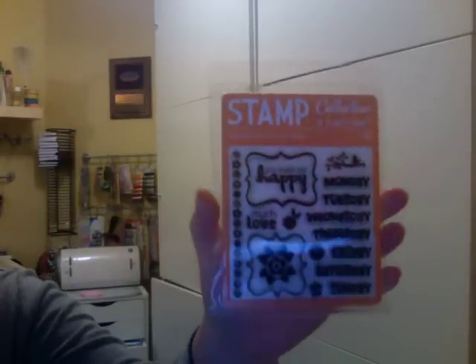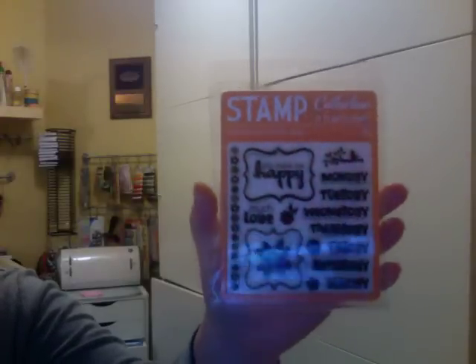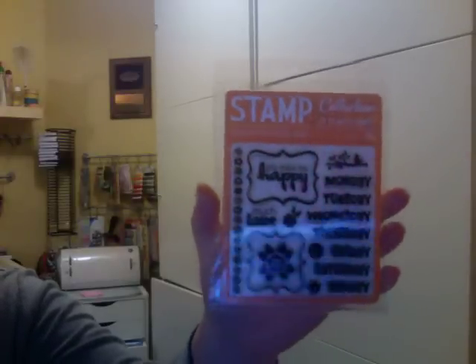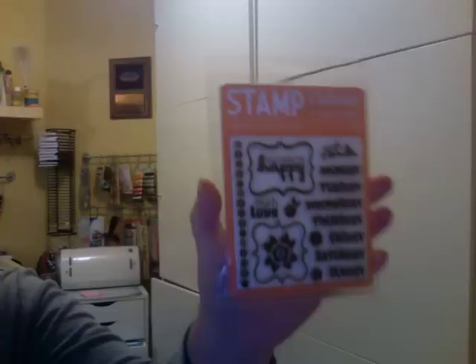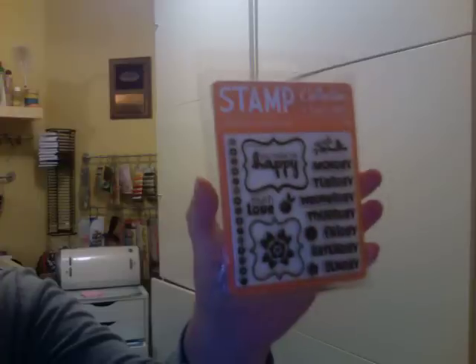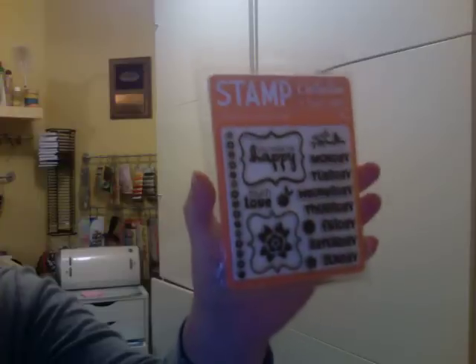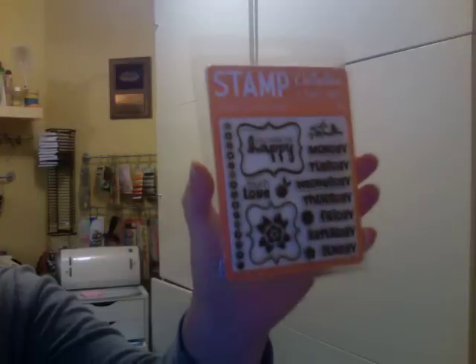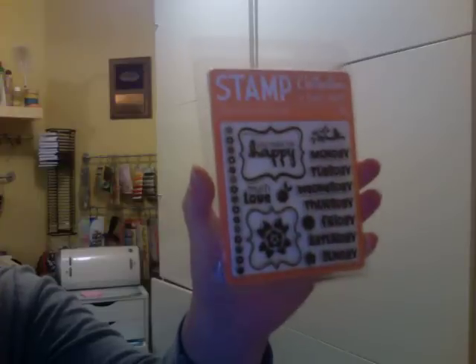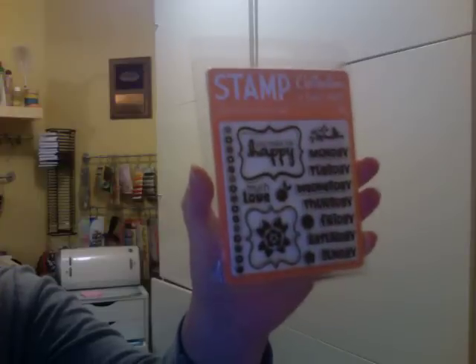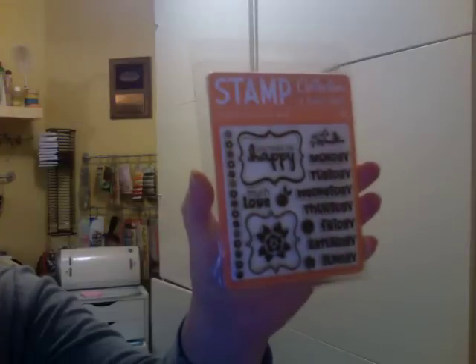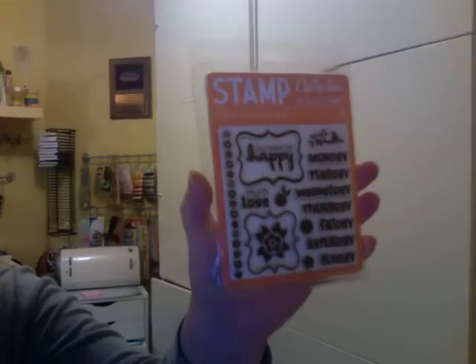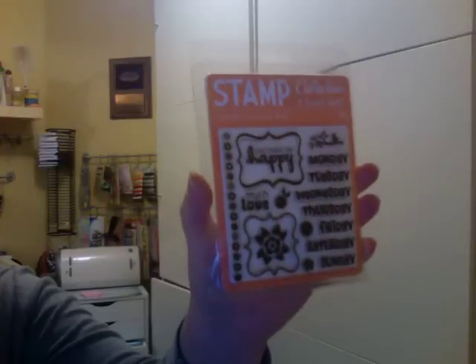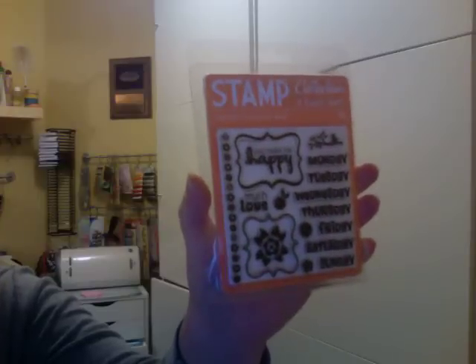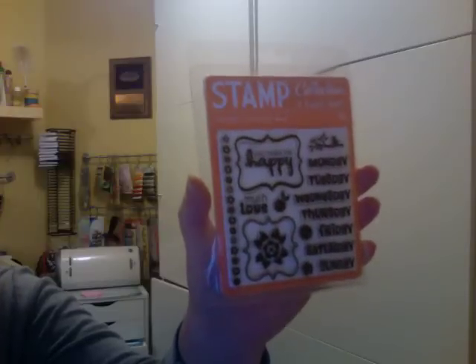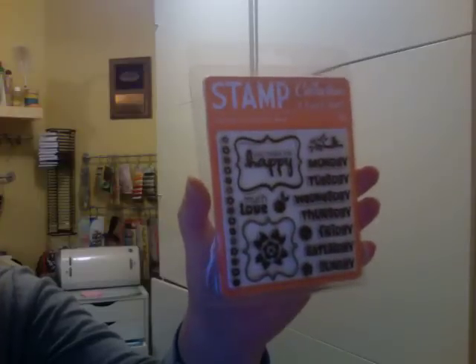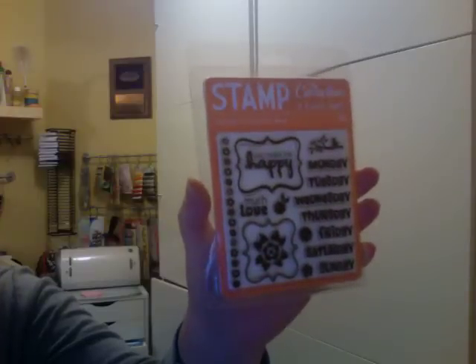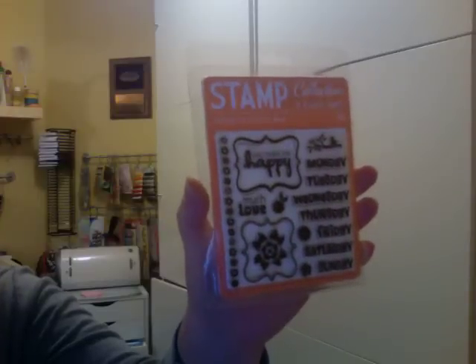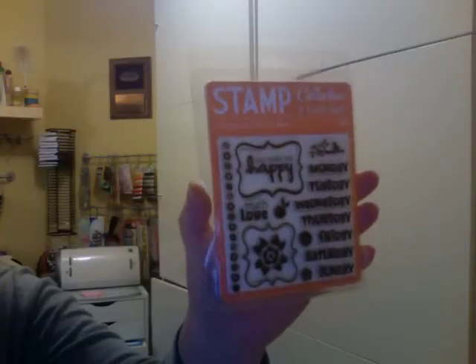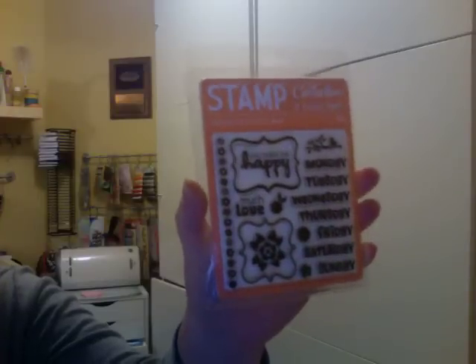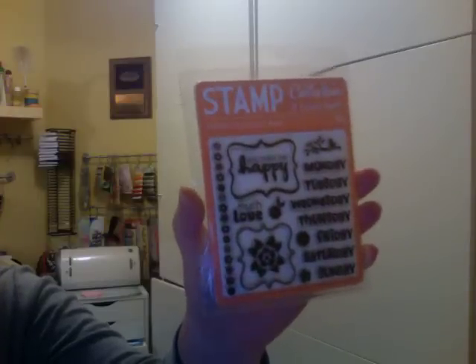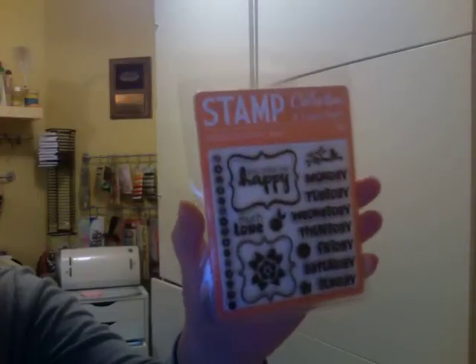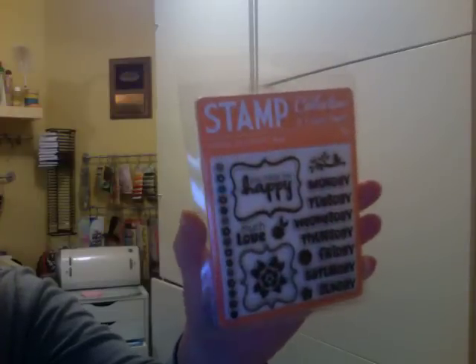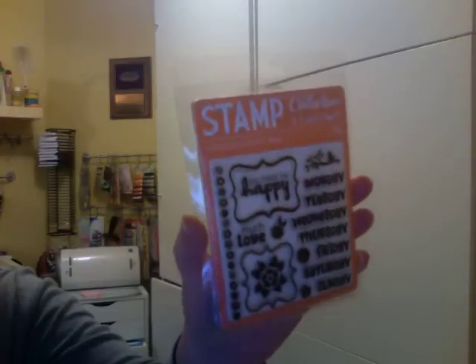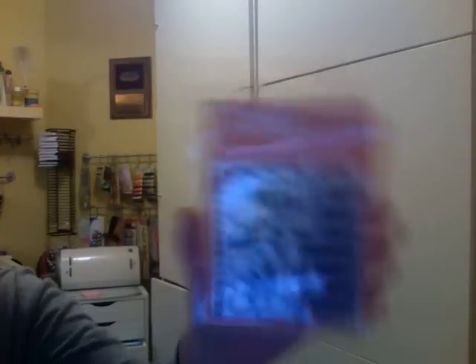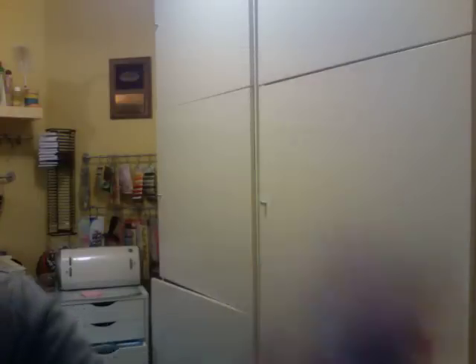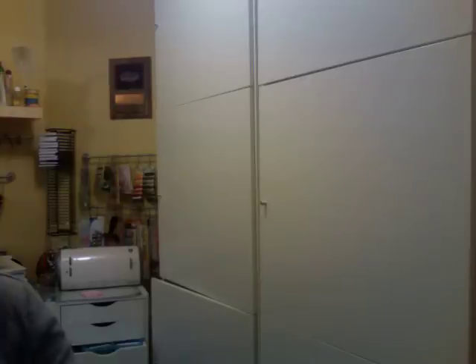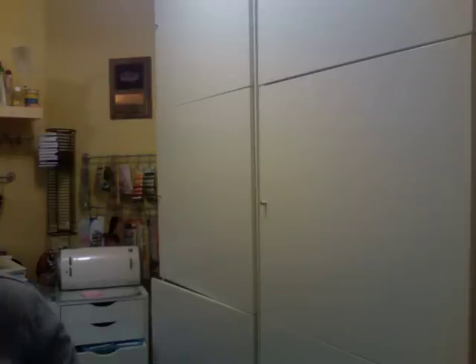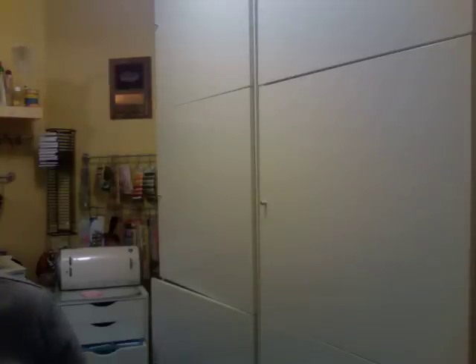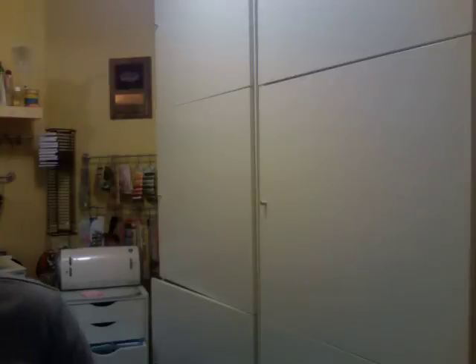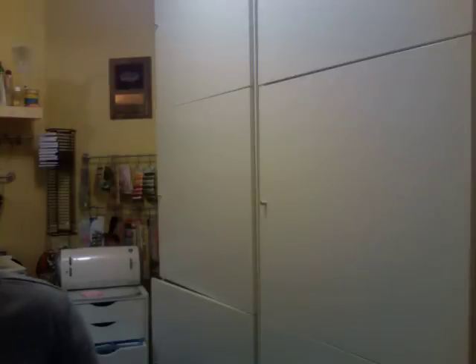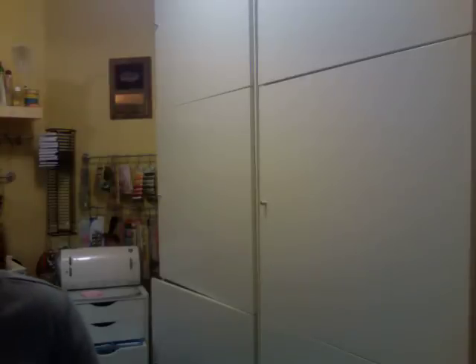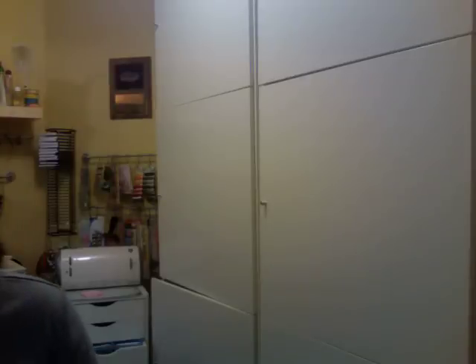It's got the days of the week in it, and a couple frames and some sentiments. Liked that one as well, thought it was cute. And that is my haul.